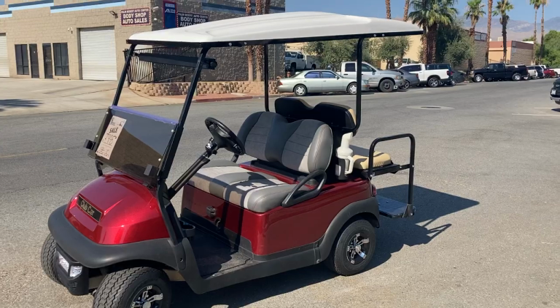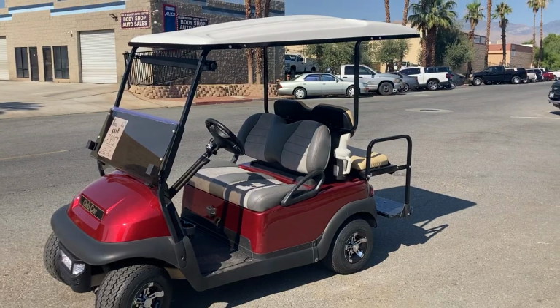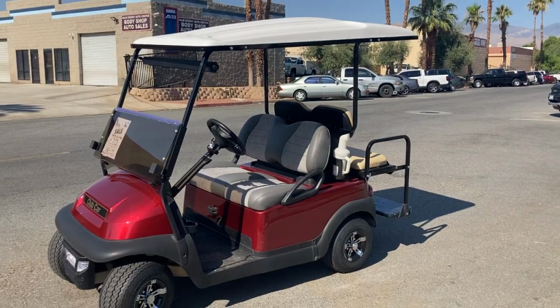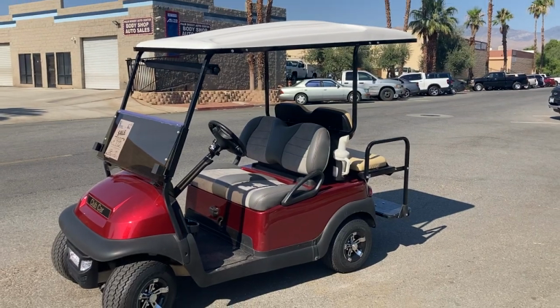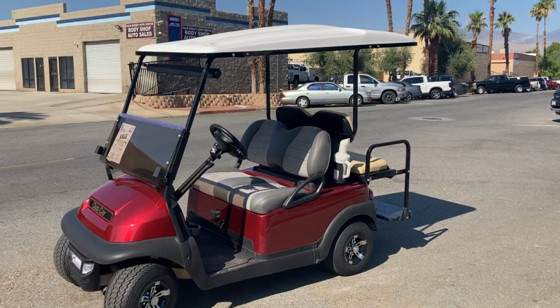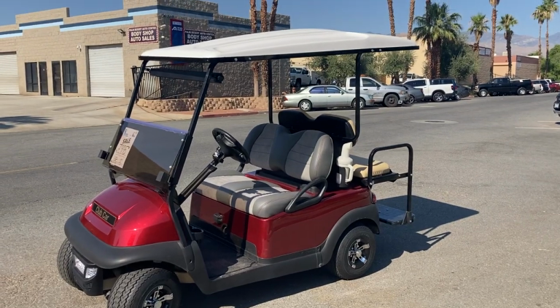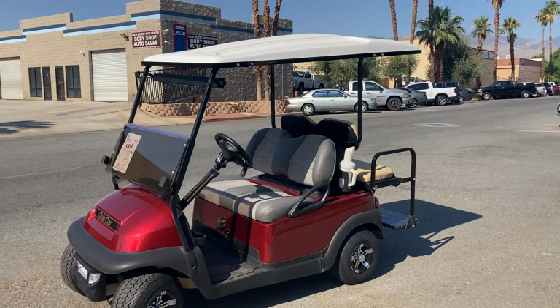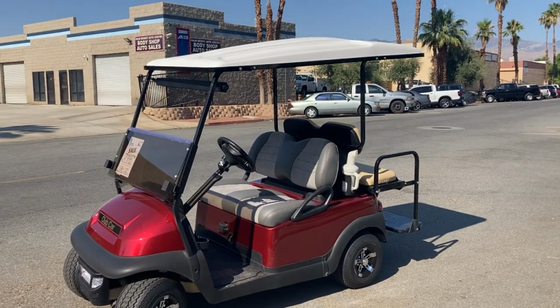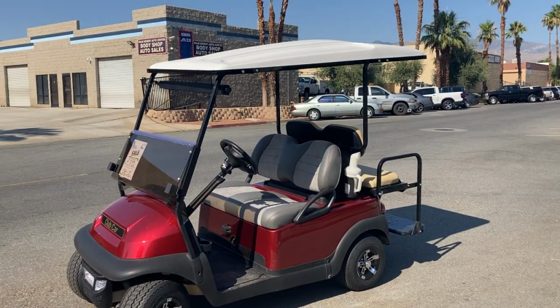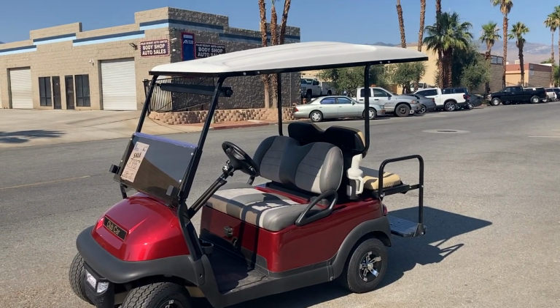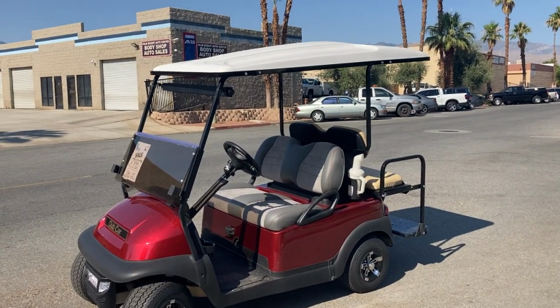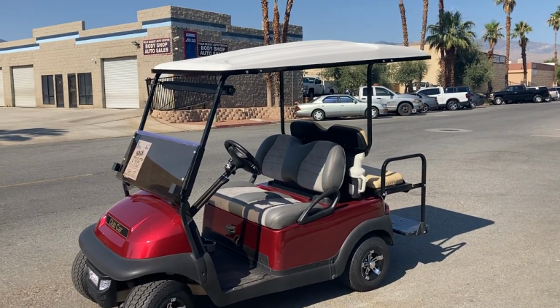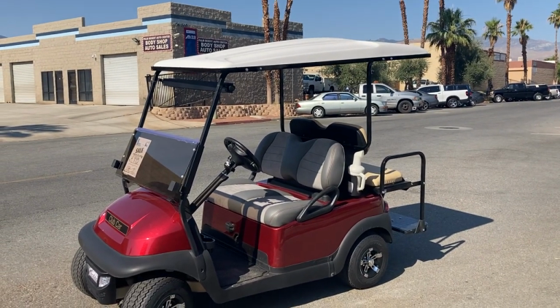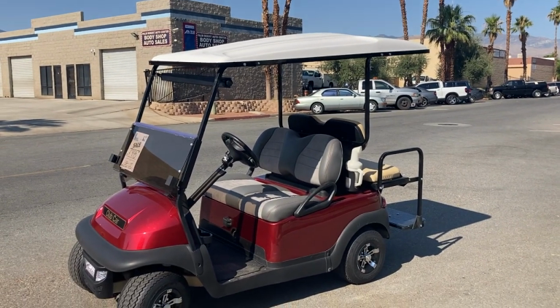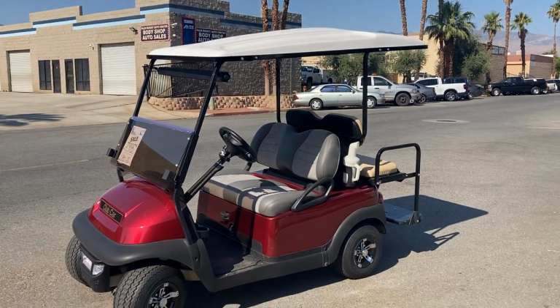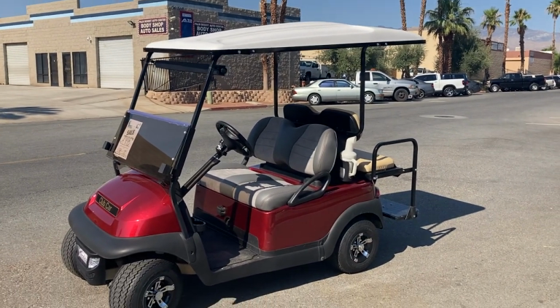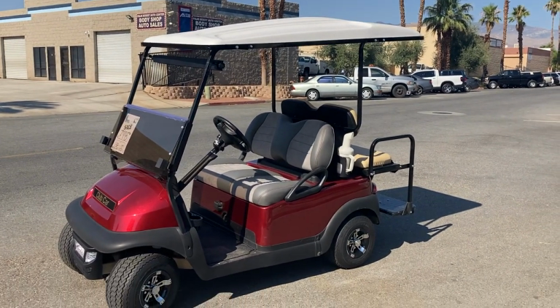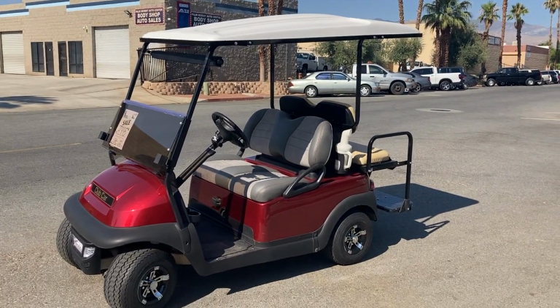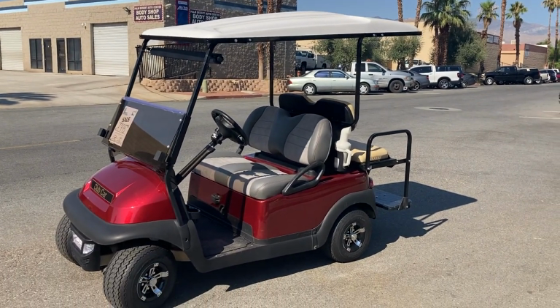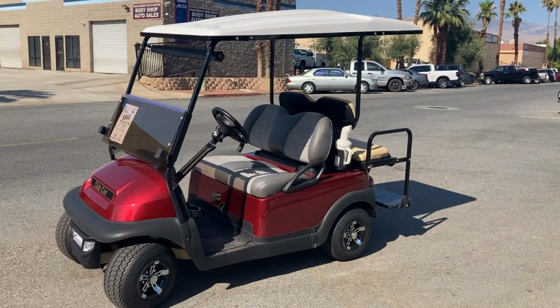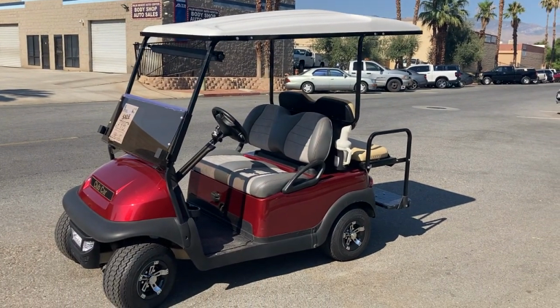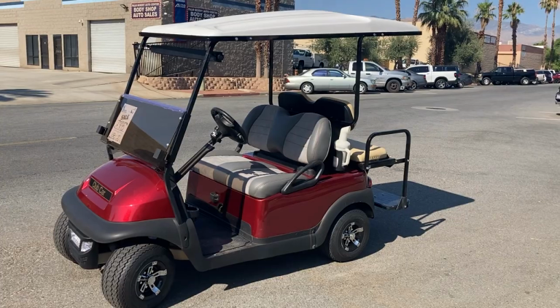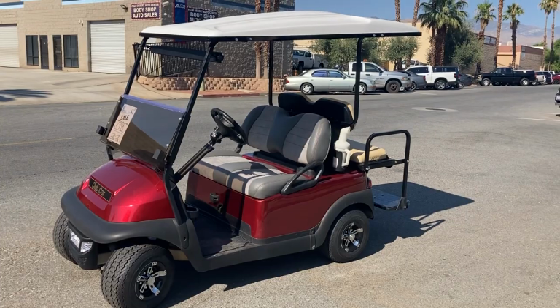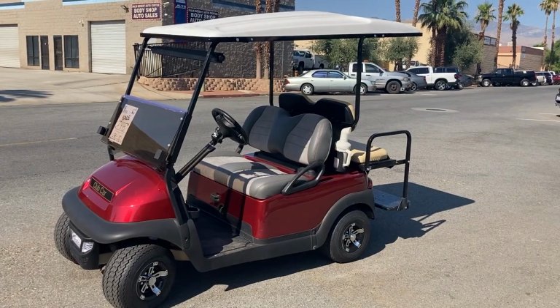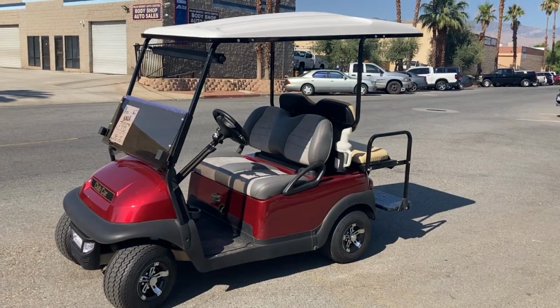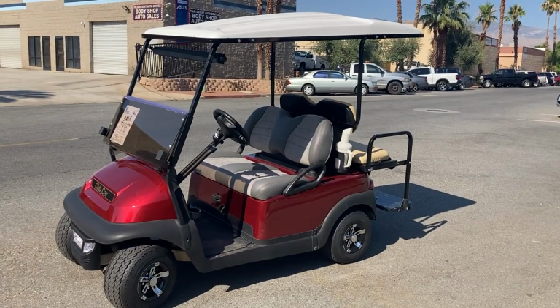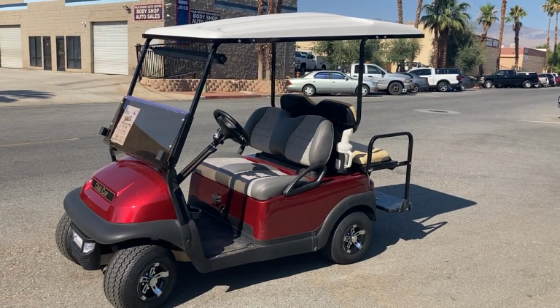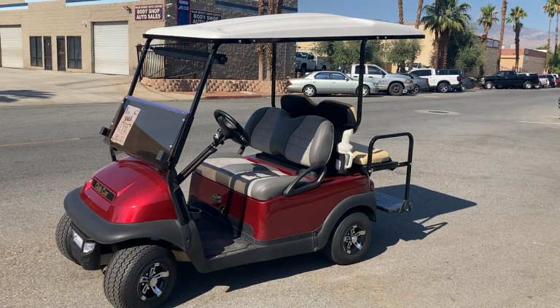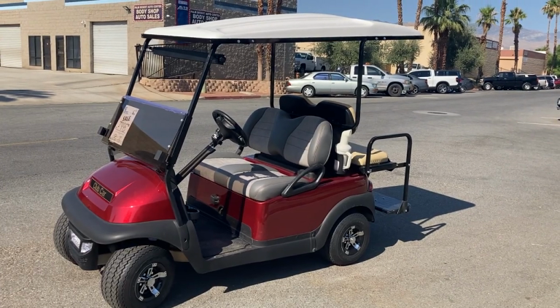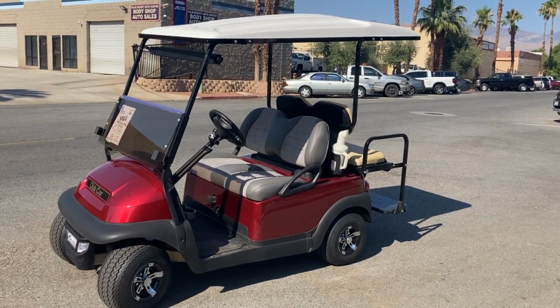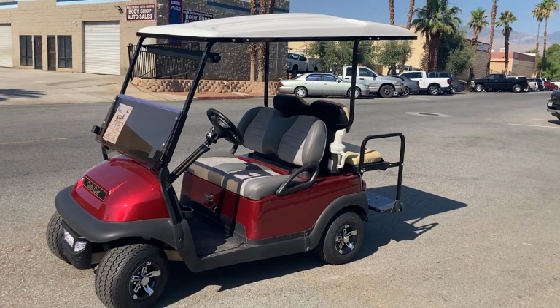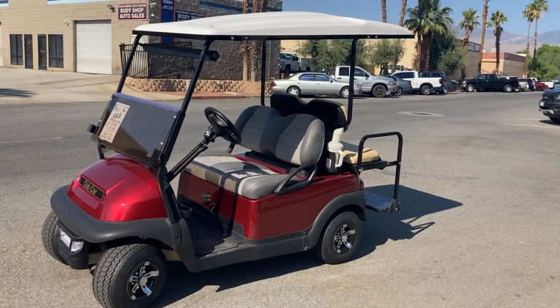Hi folks, welcome. I'm at Golf Cars here for a virtual test drive. Here we've got the Candy Apple Red Re-Man four passenger Club Car Precedent.